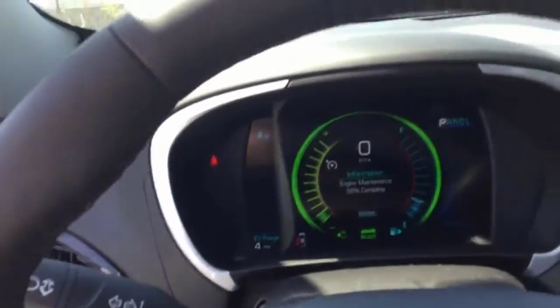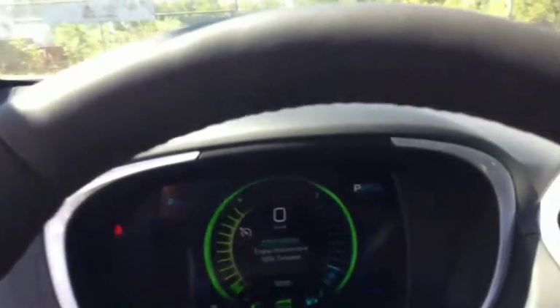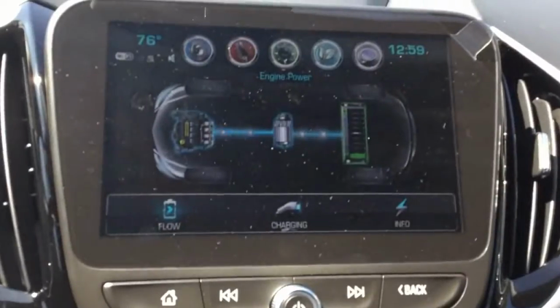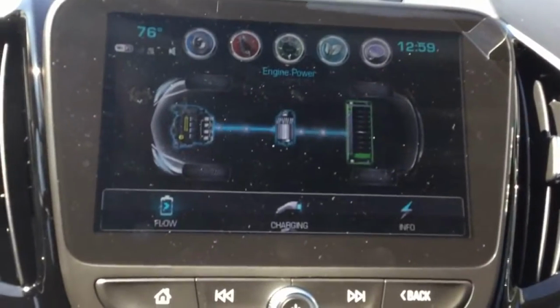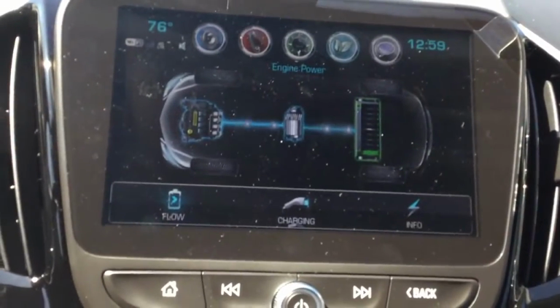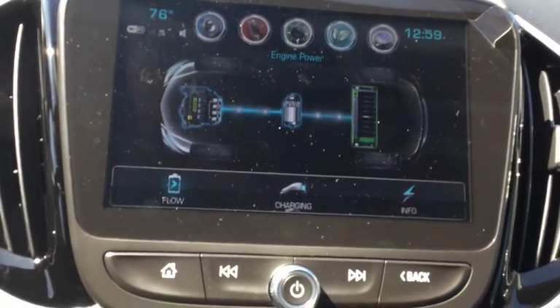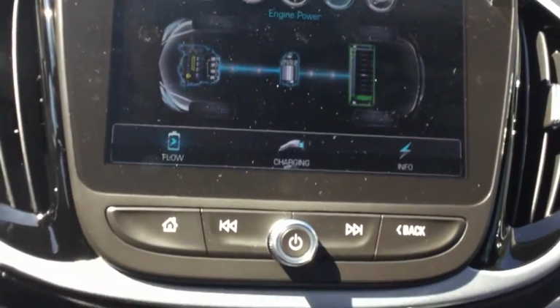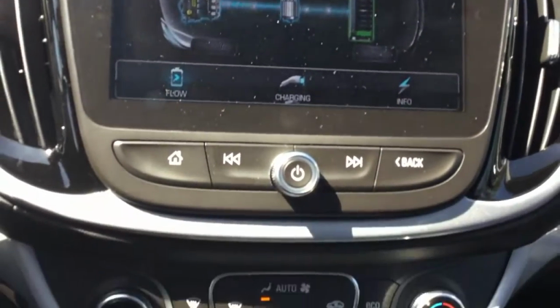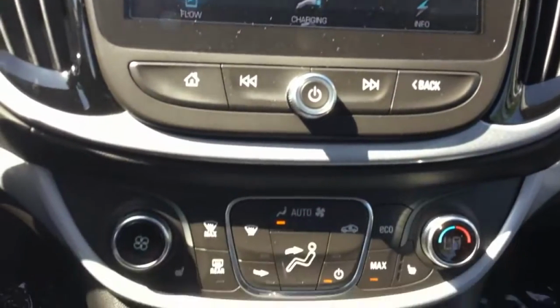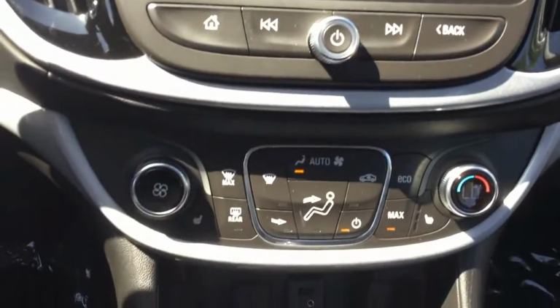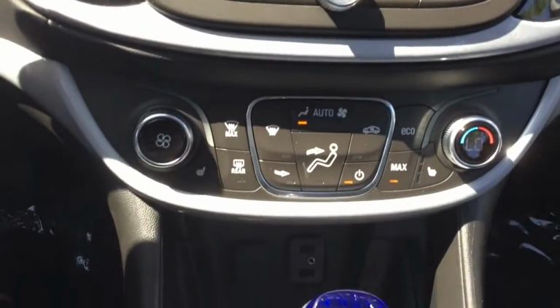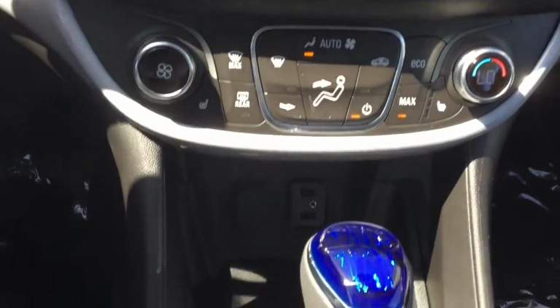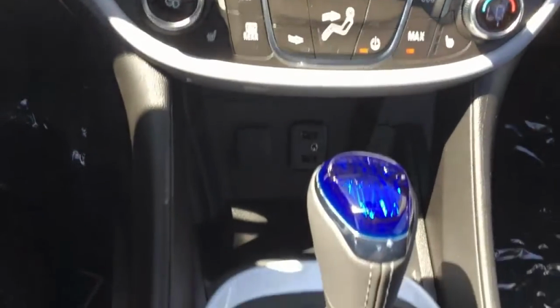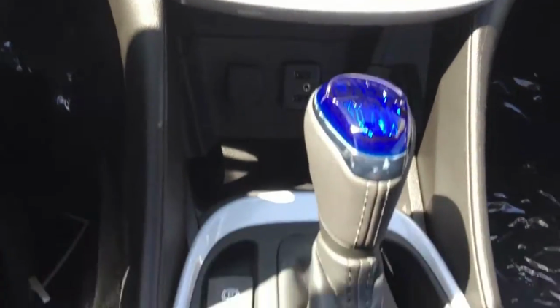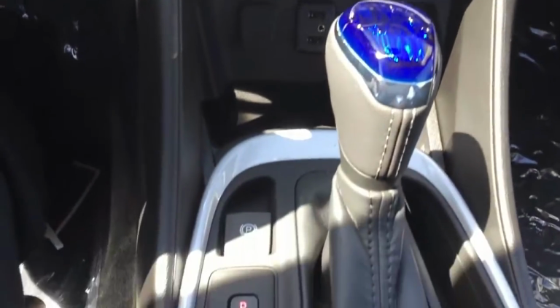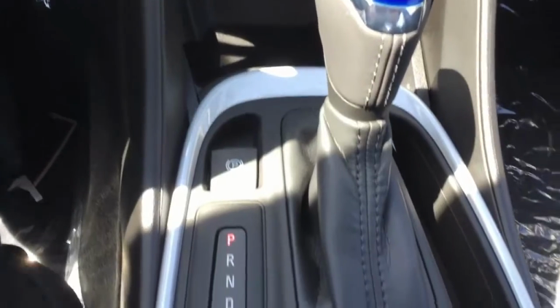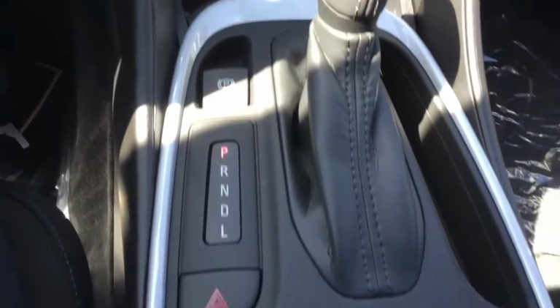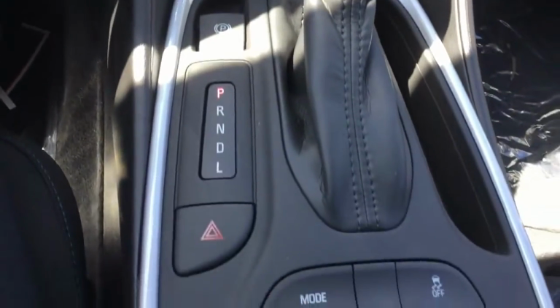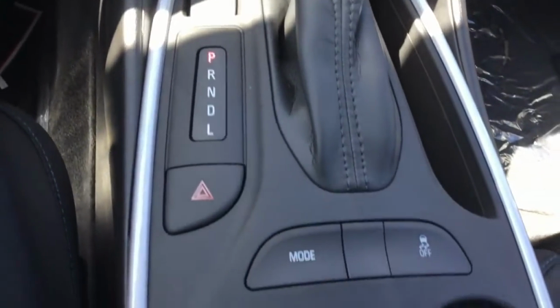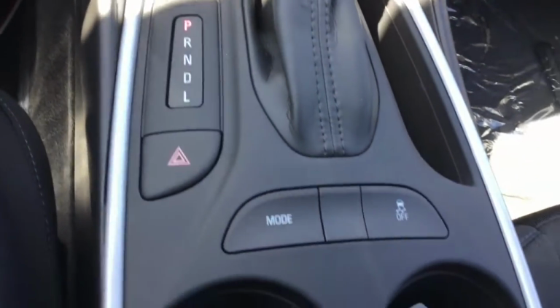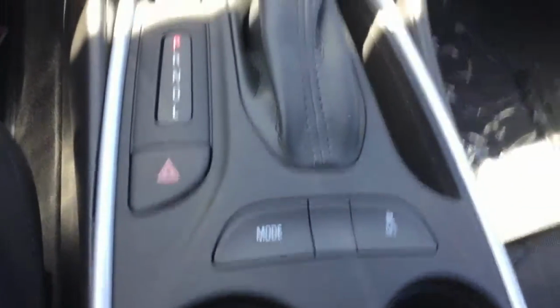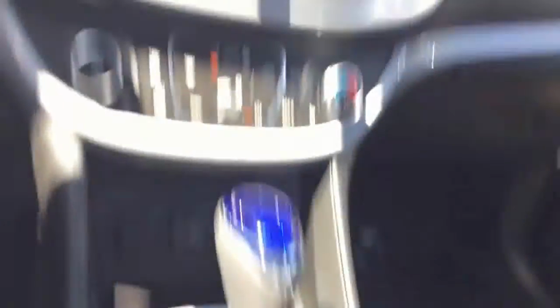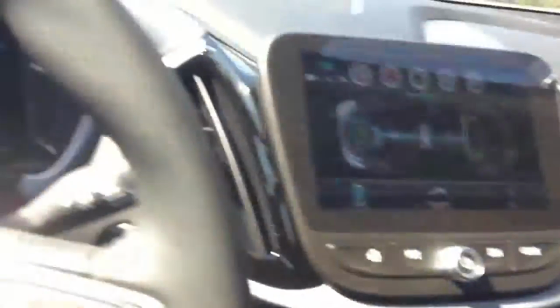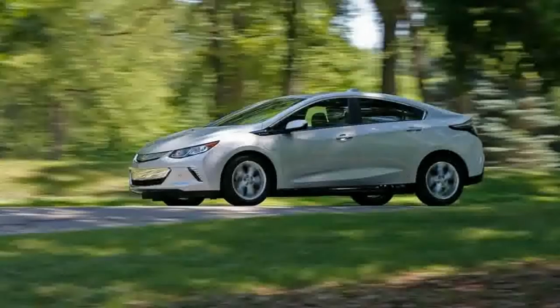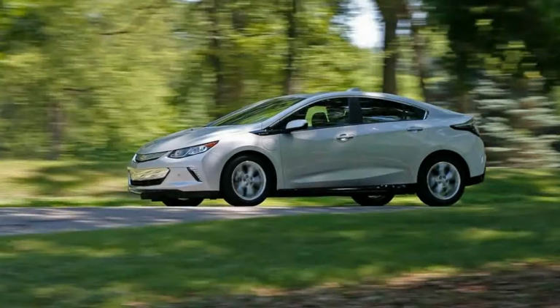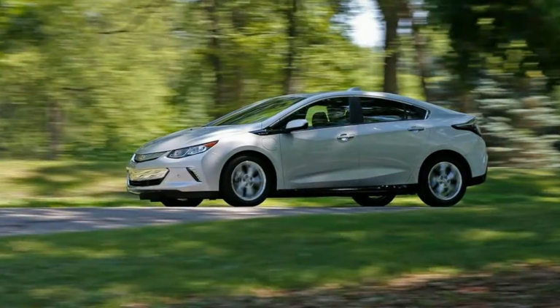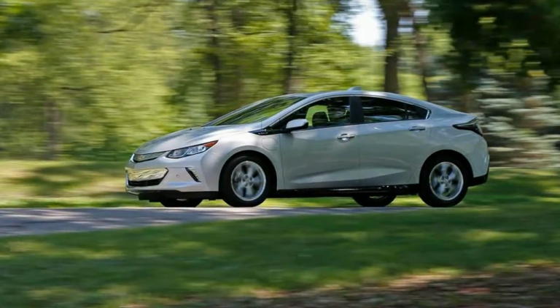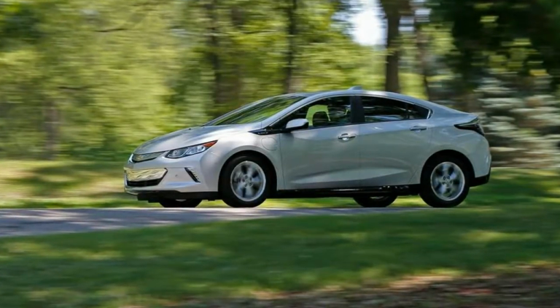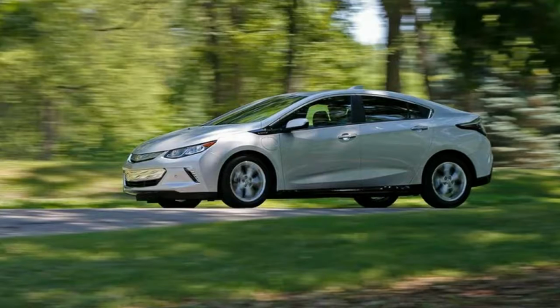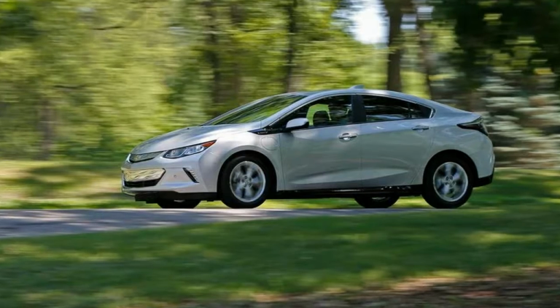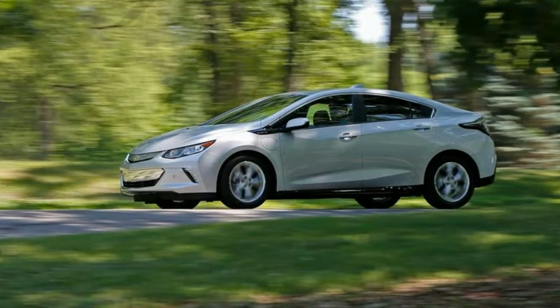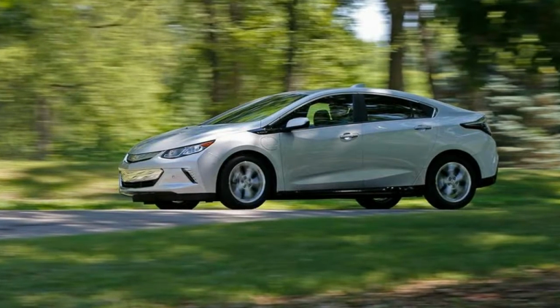What's new for 2018? The Volt didn't receive any powertrain or structural upgrades for 2018, so we don't anticipate any performance changes. Good thing the Volt is already one of the best driving hybrids on the market.